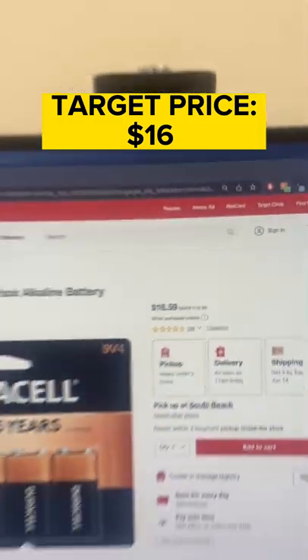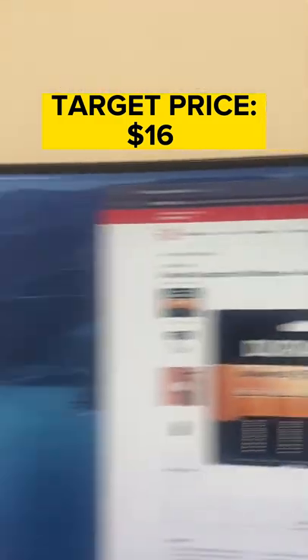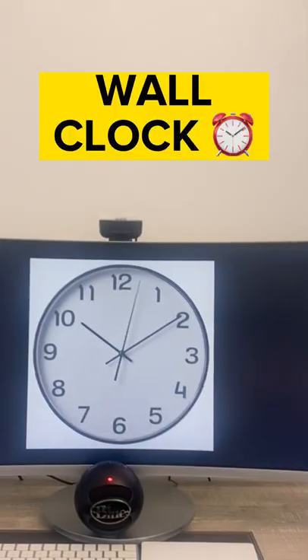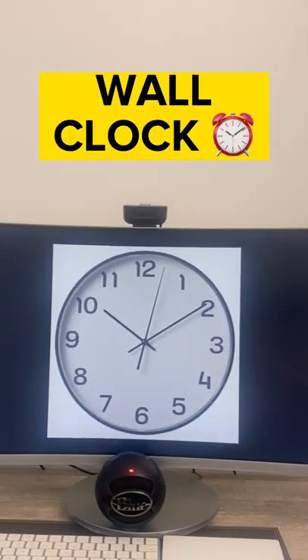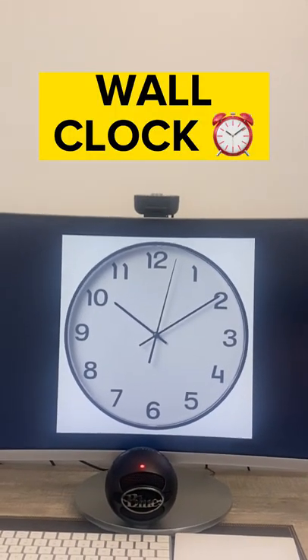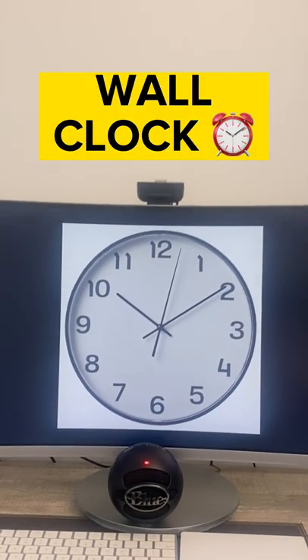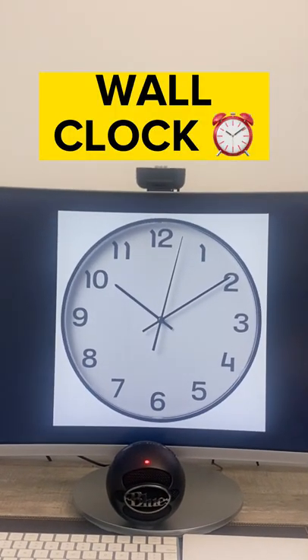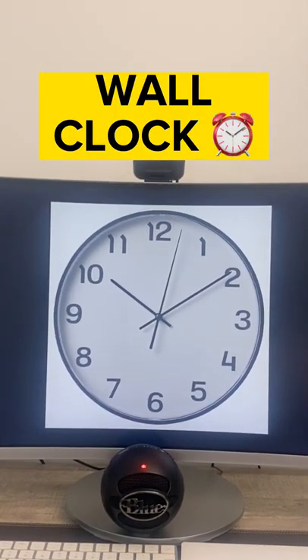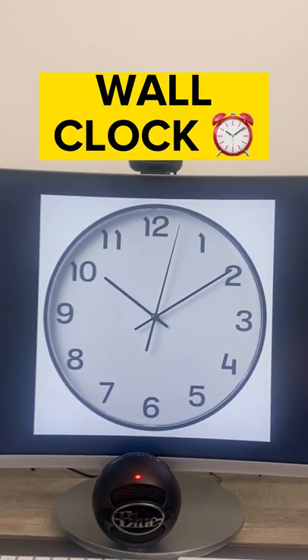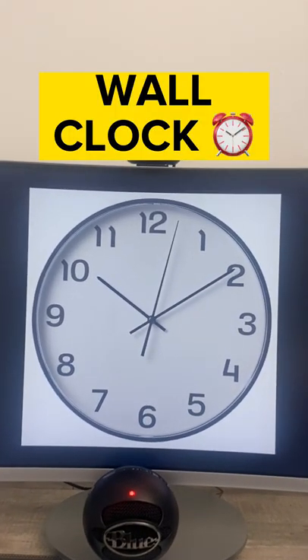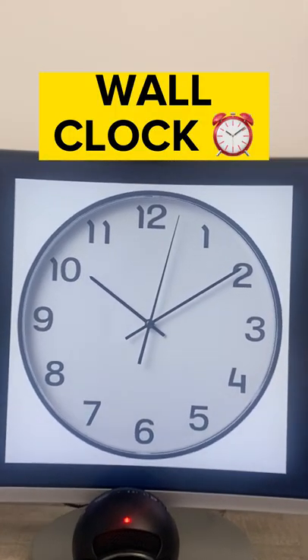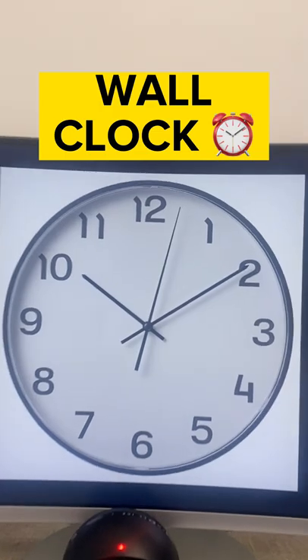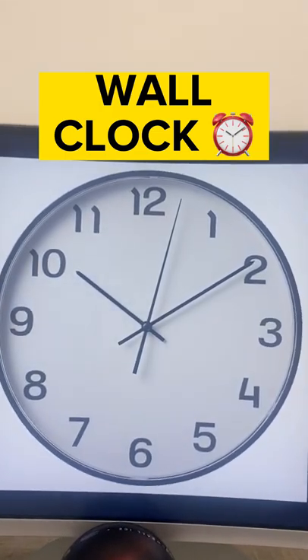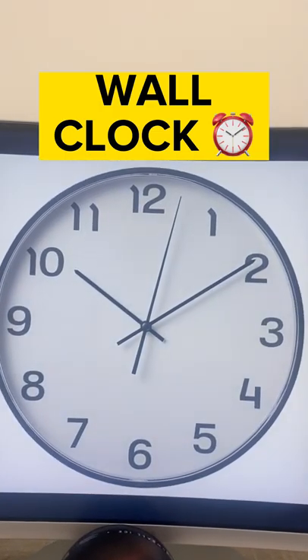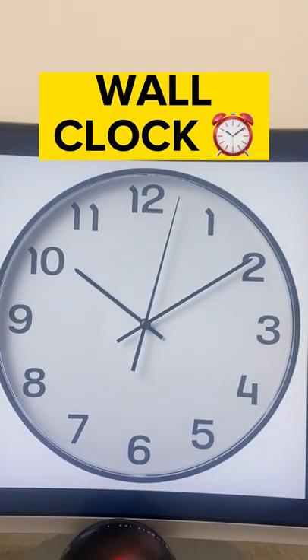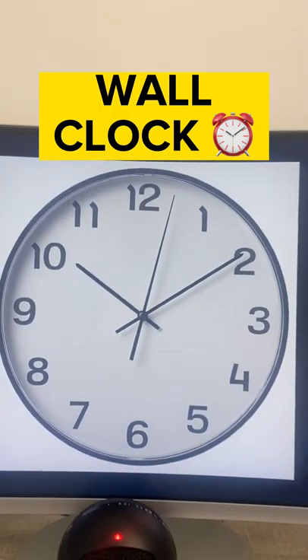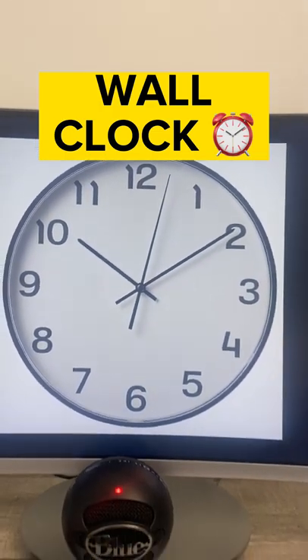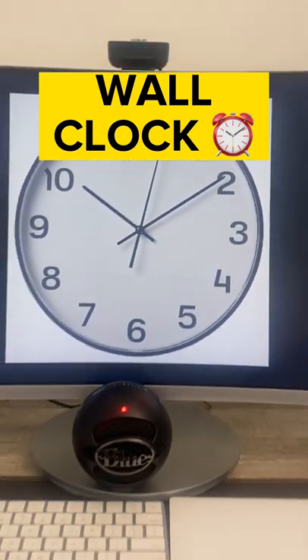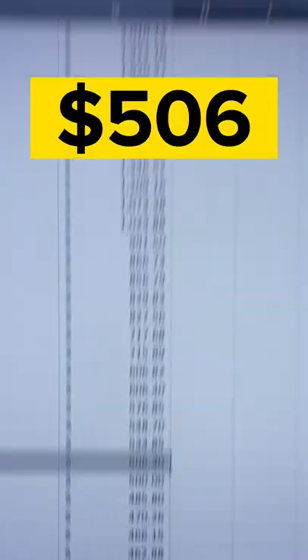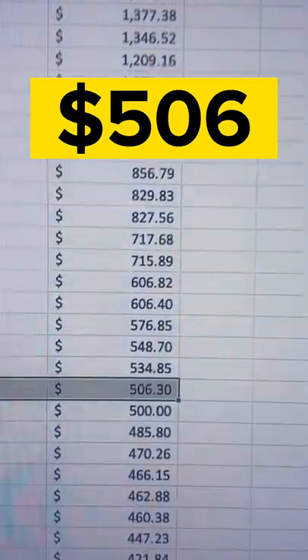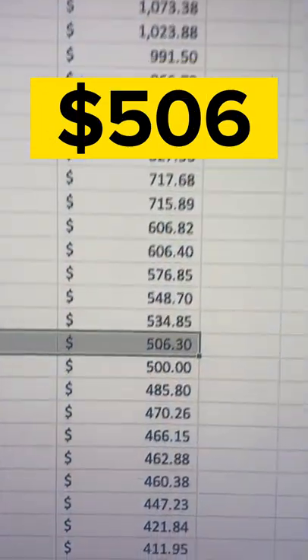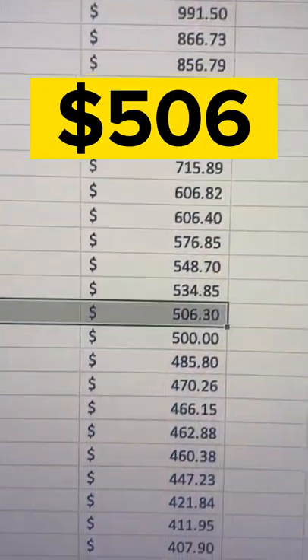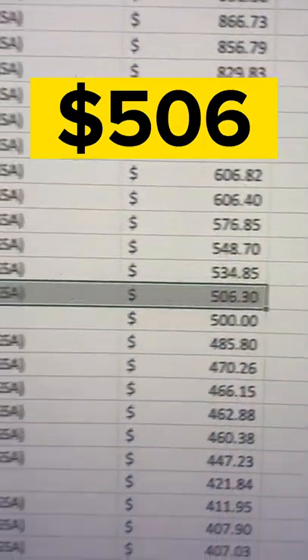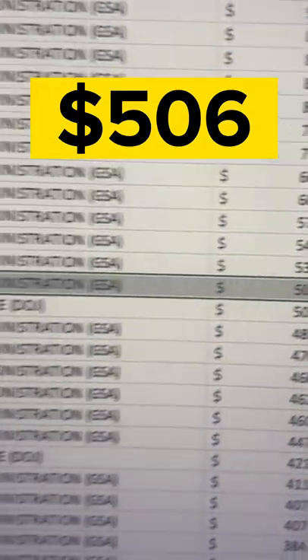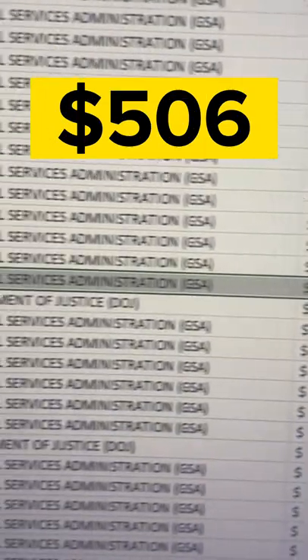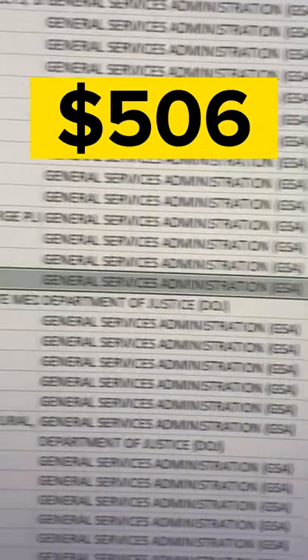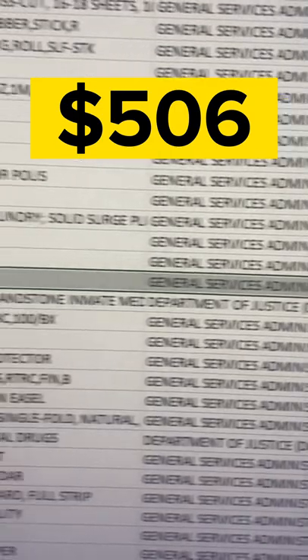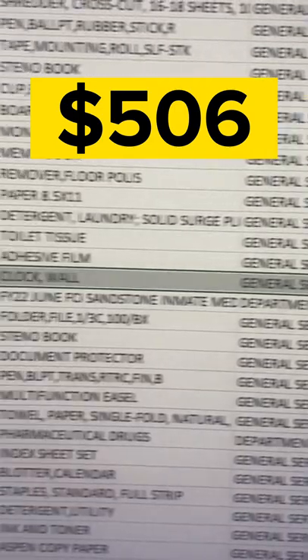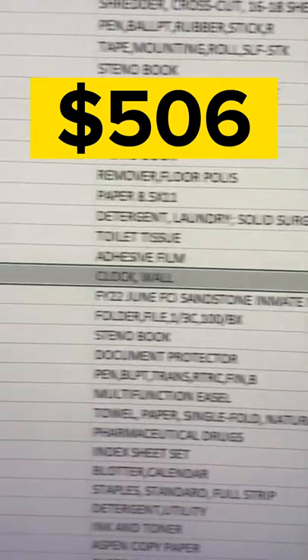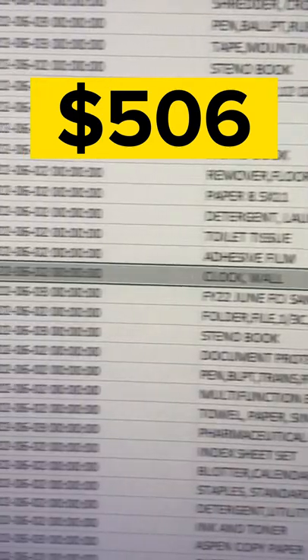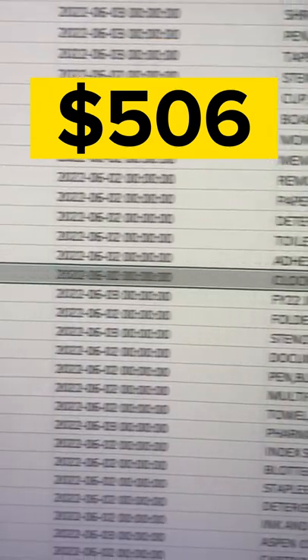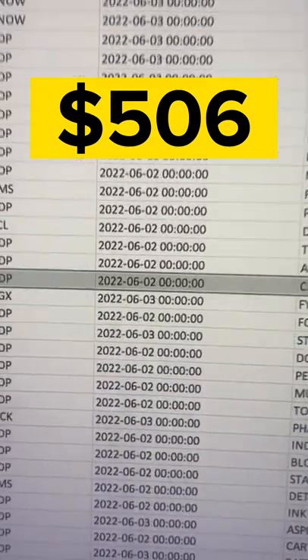Next, we have a regular clock that goes on the wall. The price the government paid for a wall clock from Office Depot is $506. In a few seconds, you could find about a dozen of them for sale for under $50.